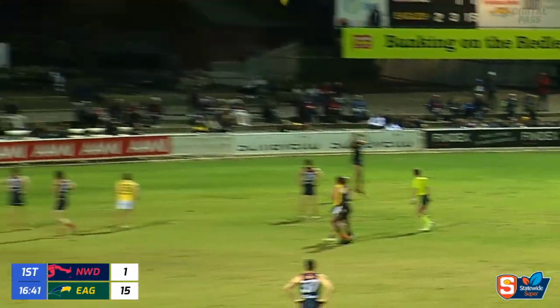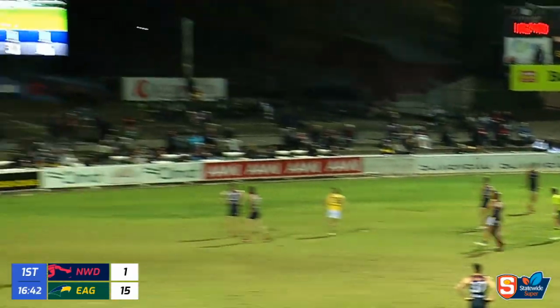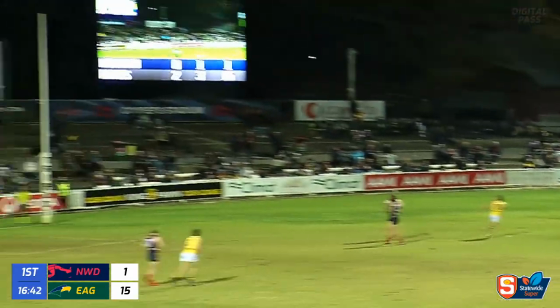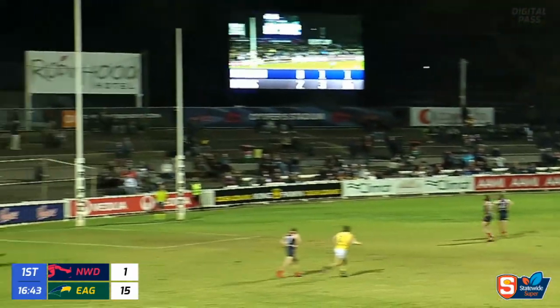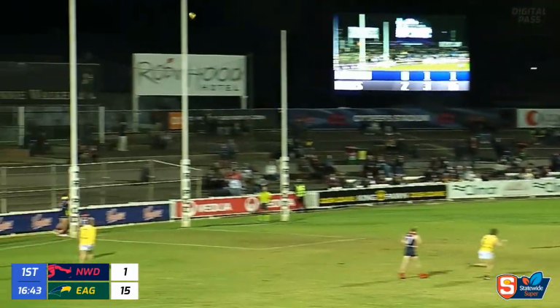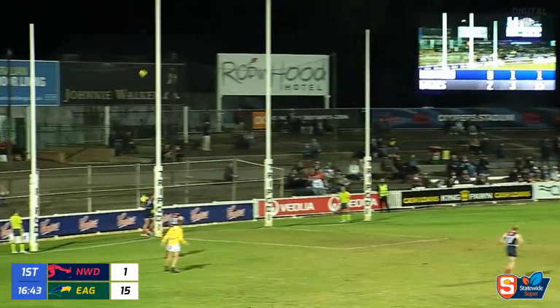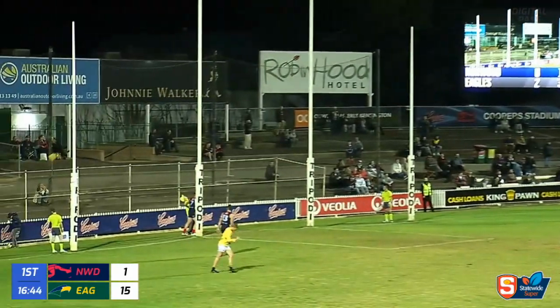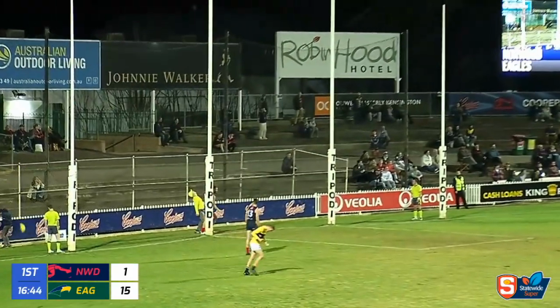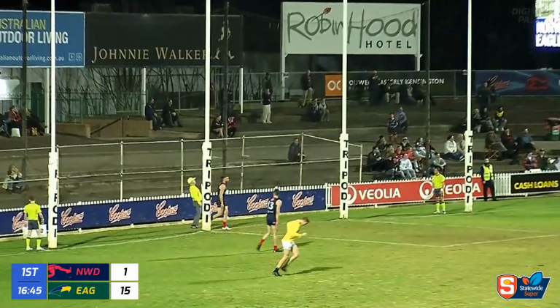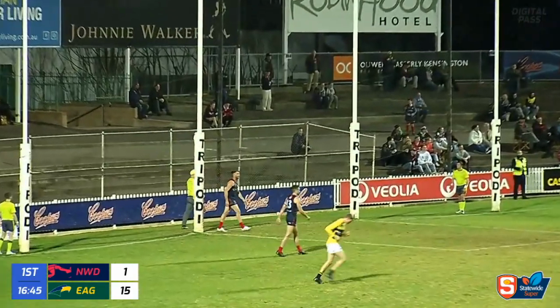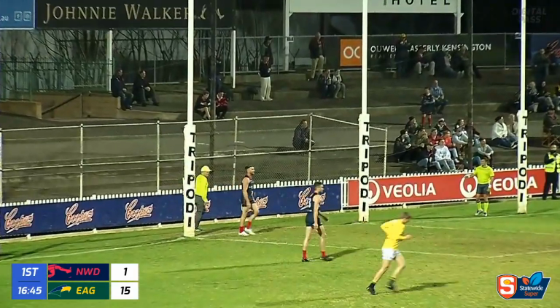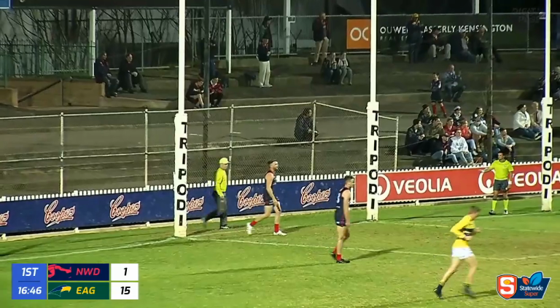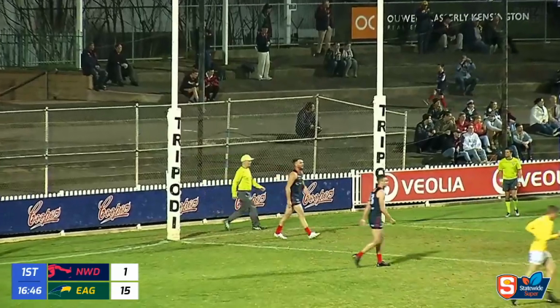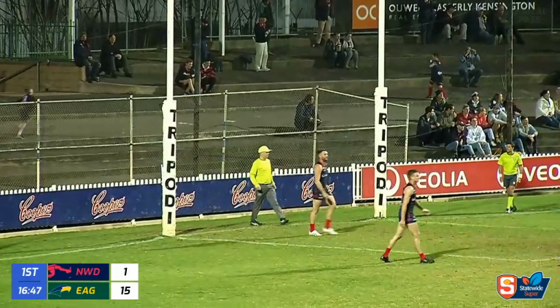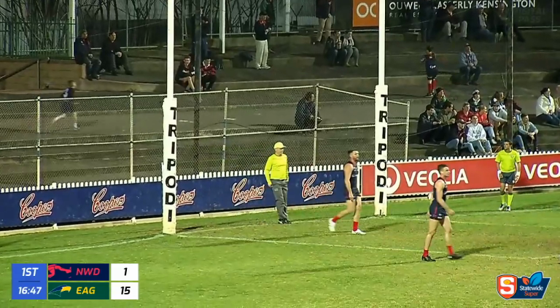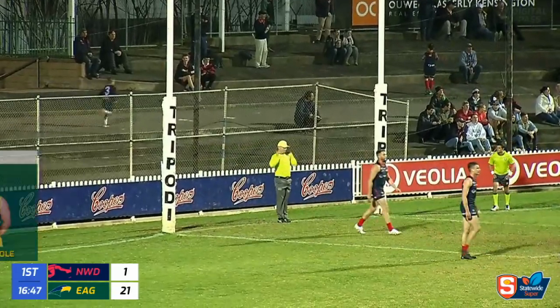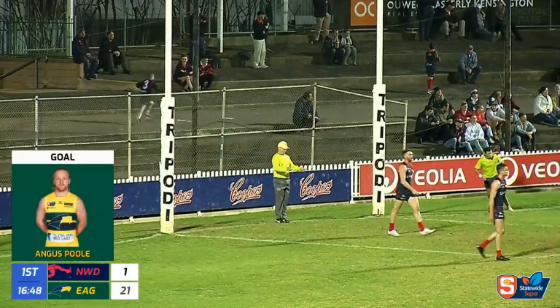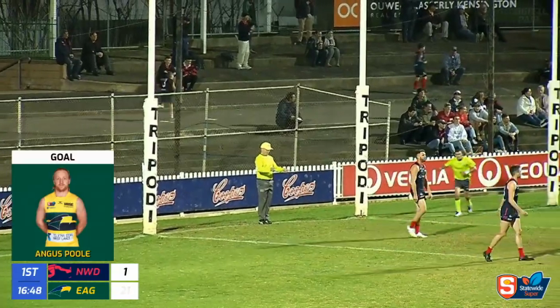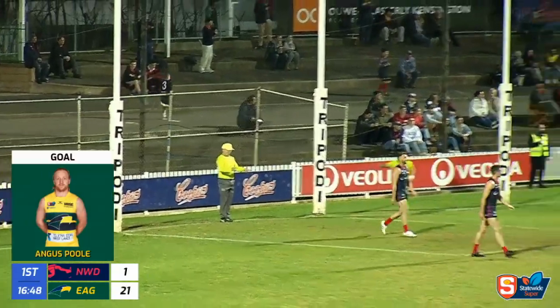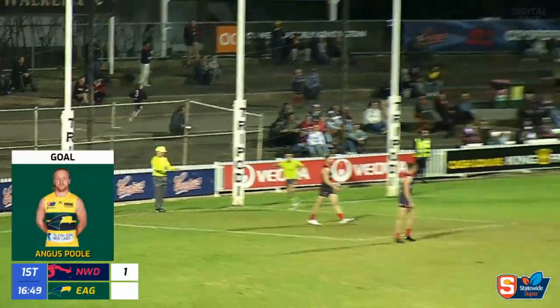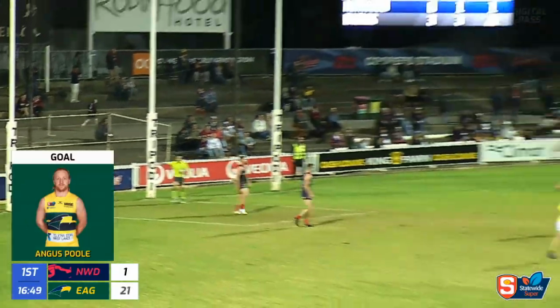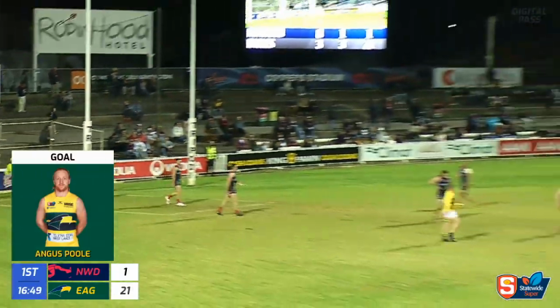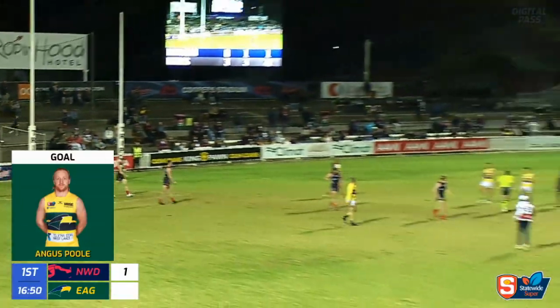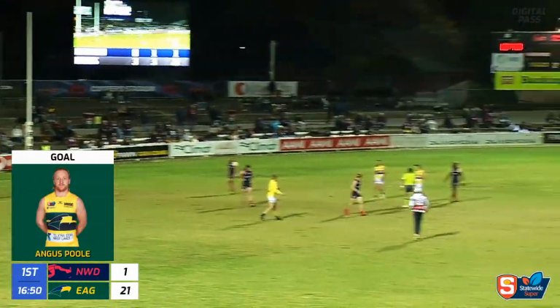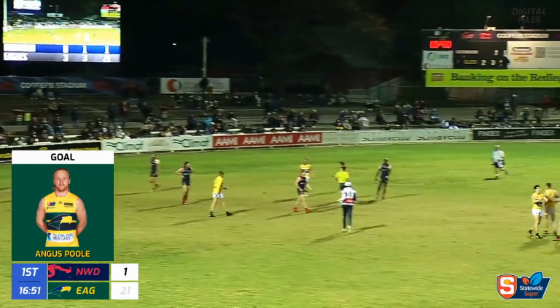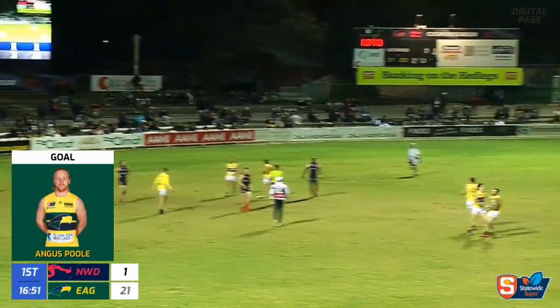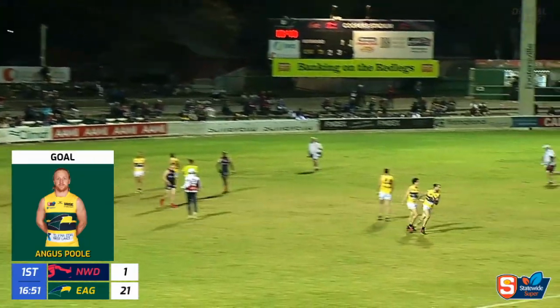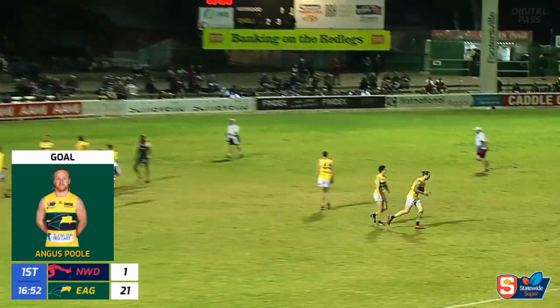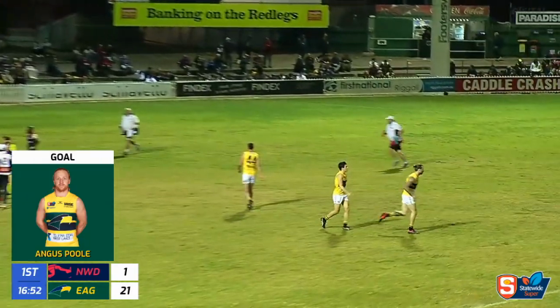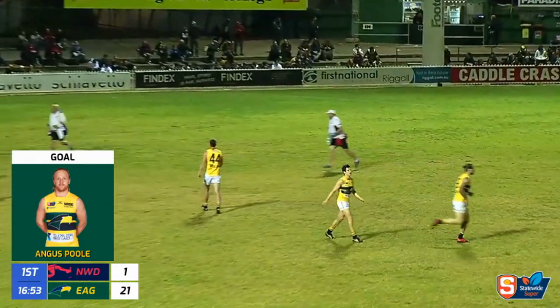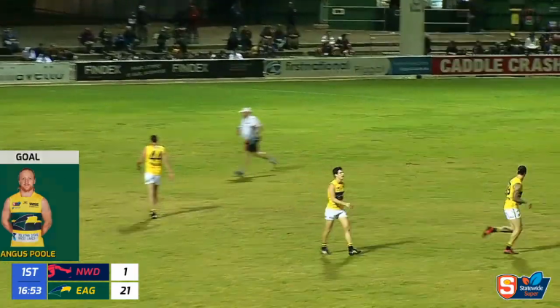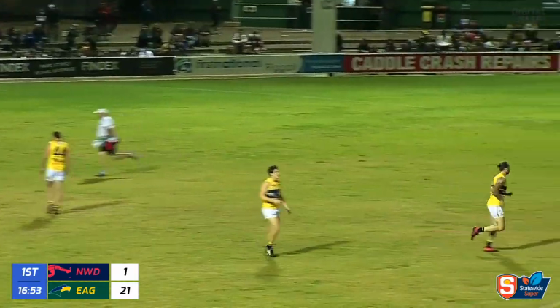Here's Poole from 35. Goal umpire doesn't move. Watches it. Floats over his hat. 3-3-21. Plays one behind. Angus Poole gets his first. Redden got the first. Rowe got the second.